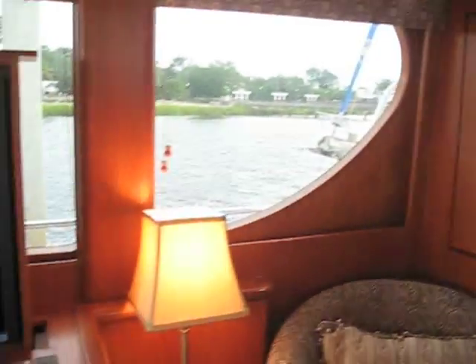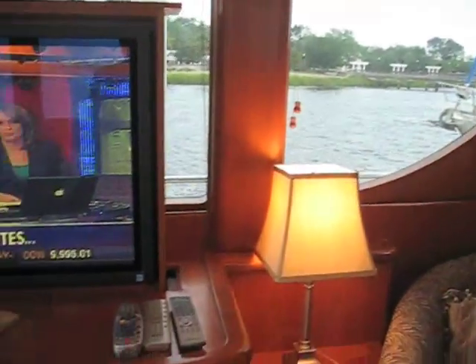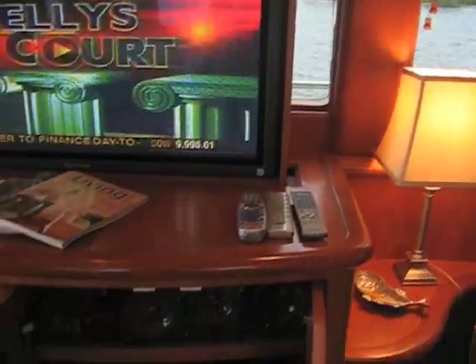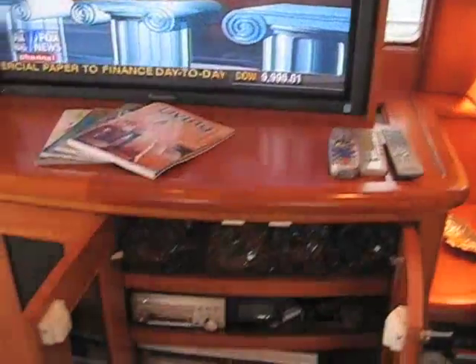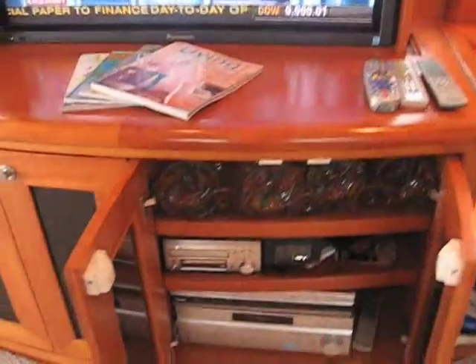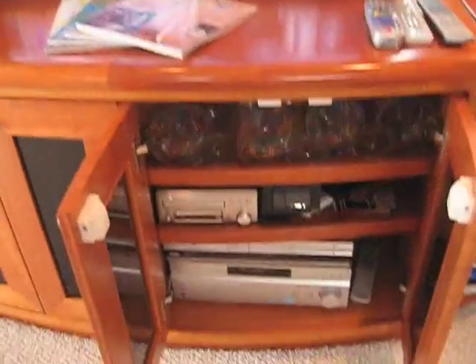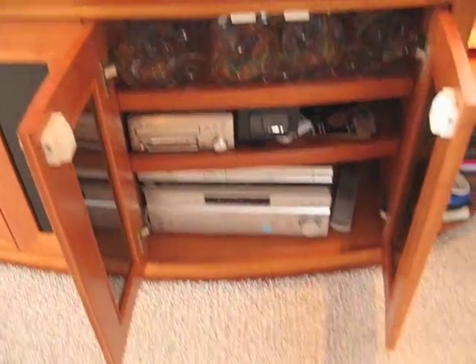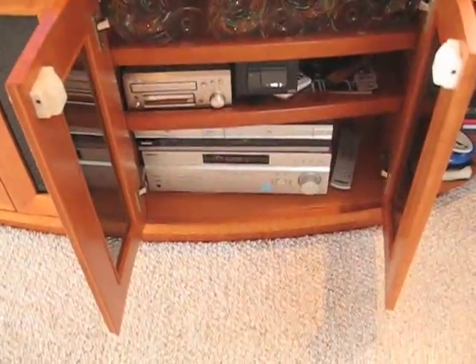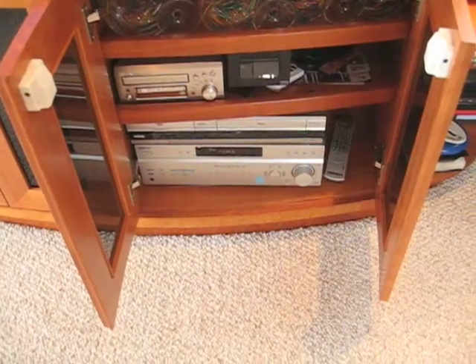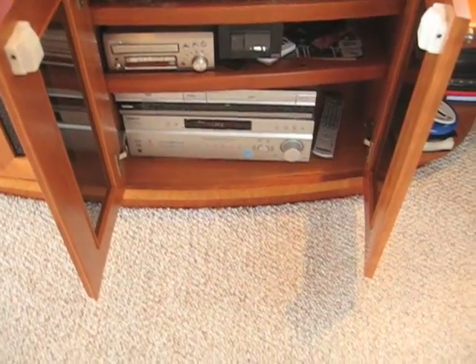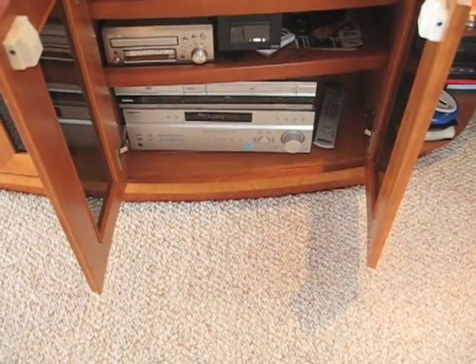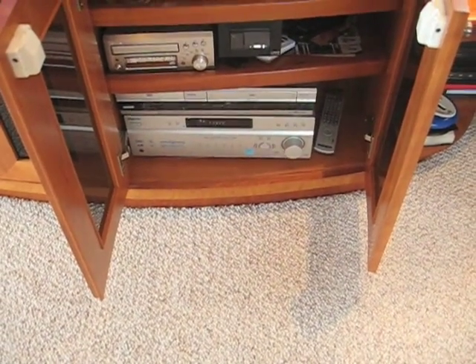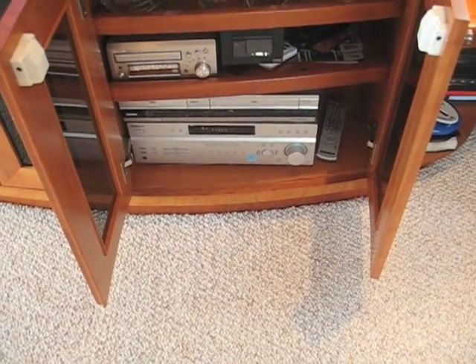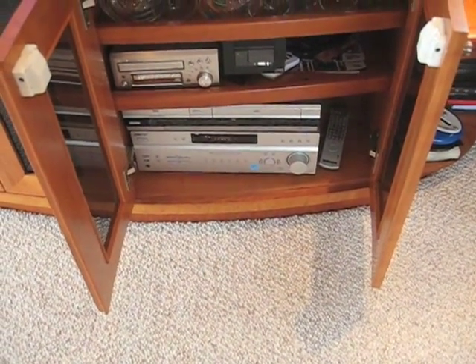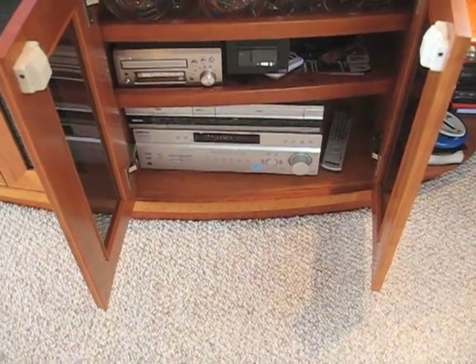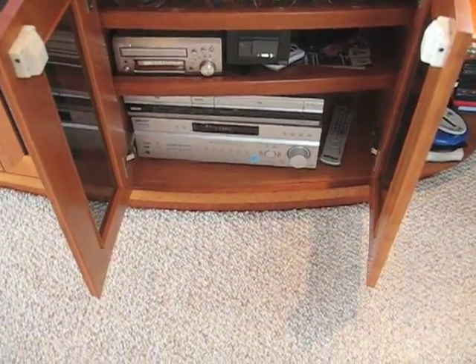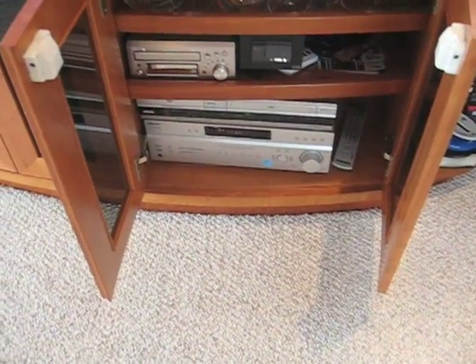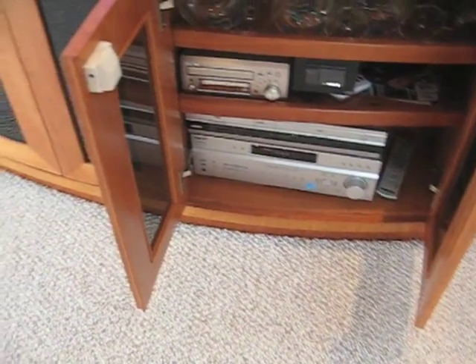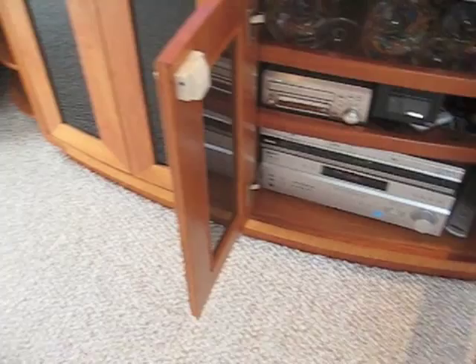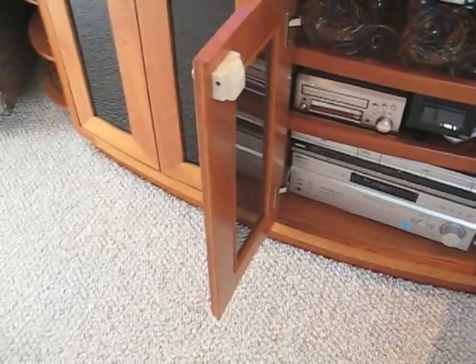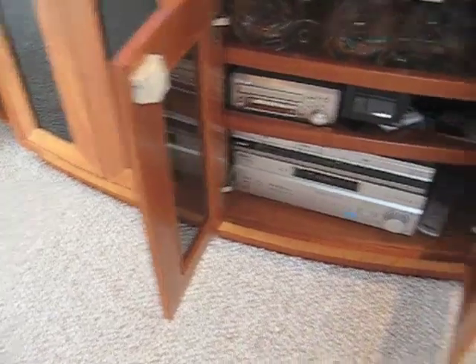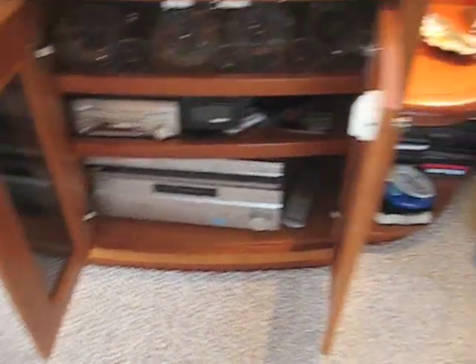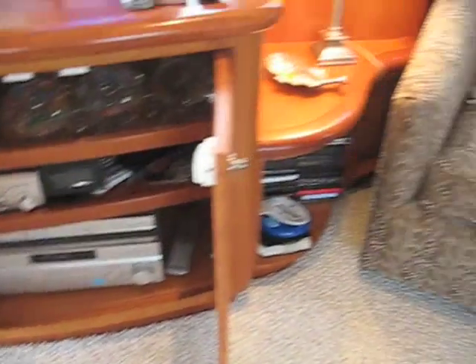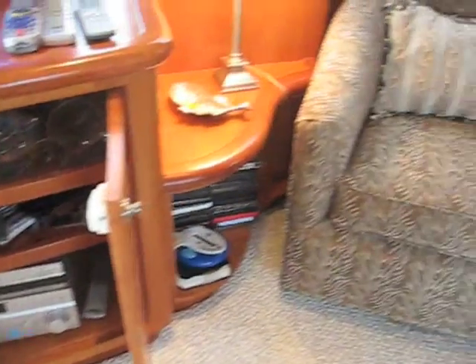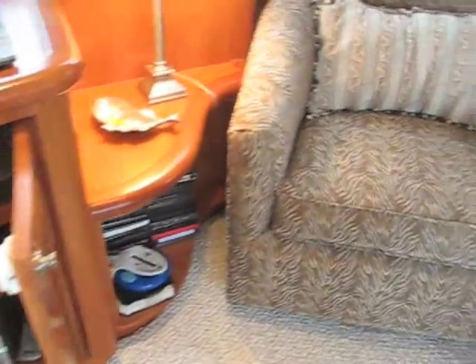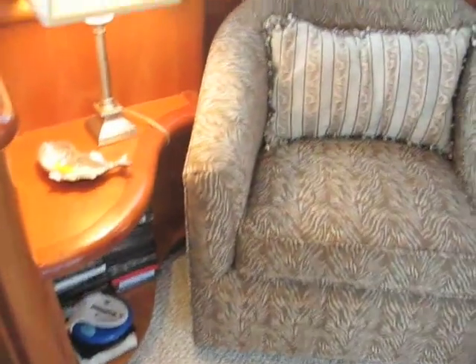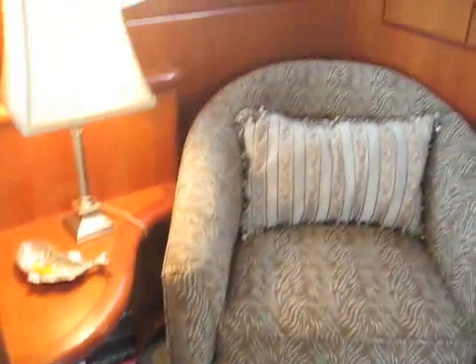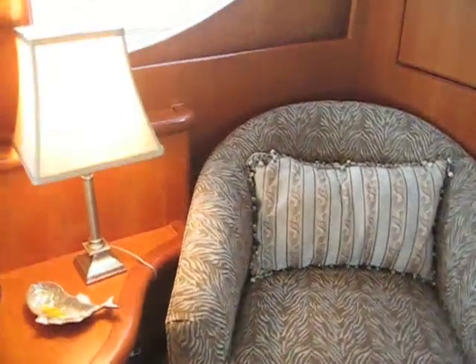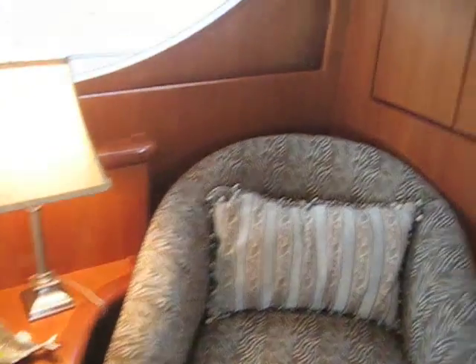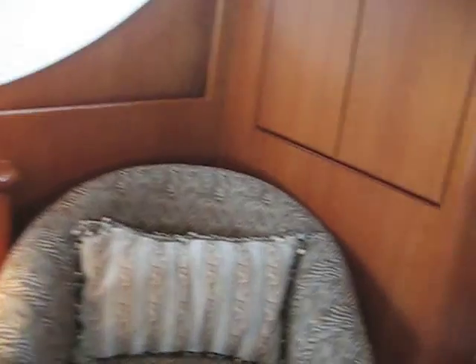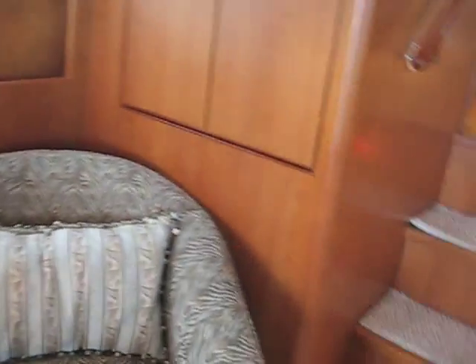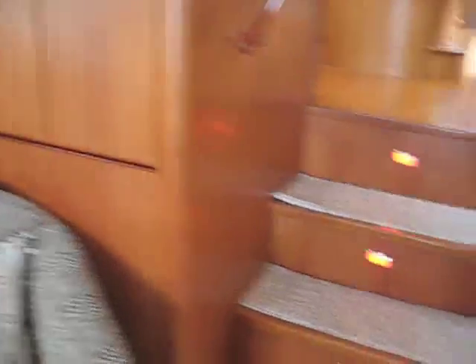Here we have the stereo TV and stereo systems. It's a Sony 5-channel with subwoofer in the main salon. There are also stereo systems individually in each of the staterooms.